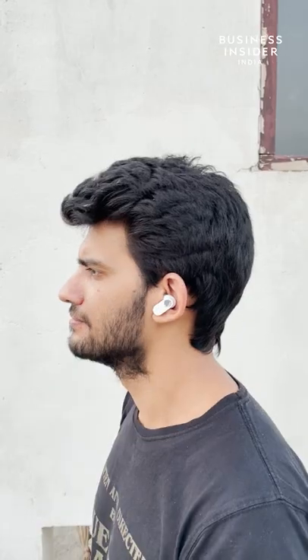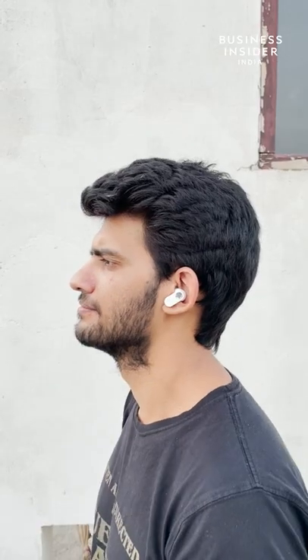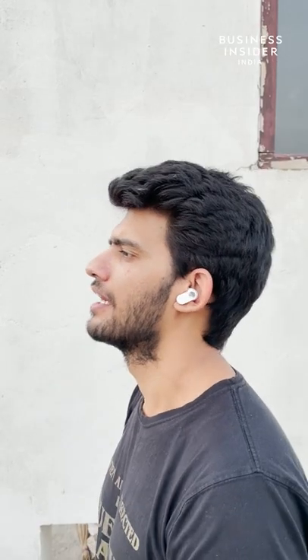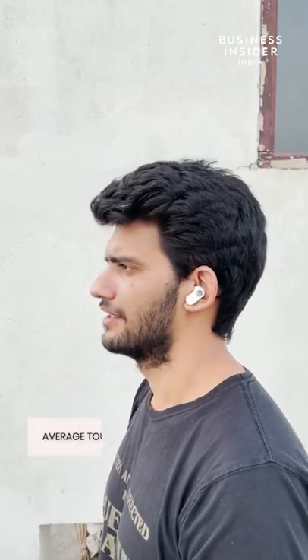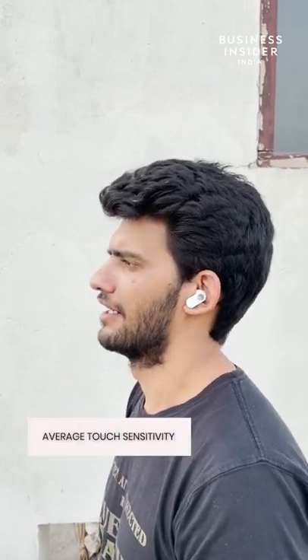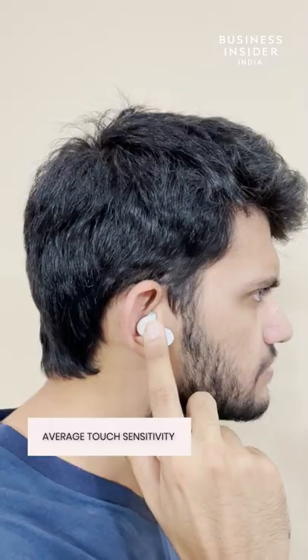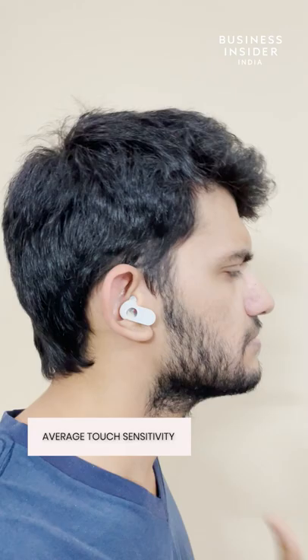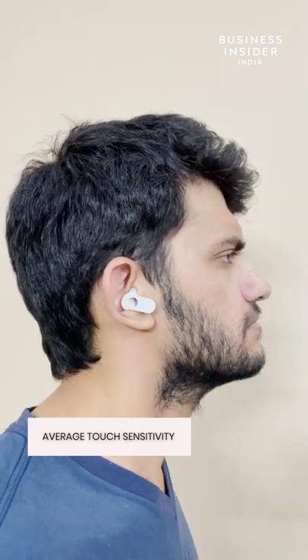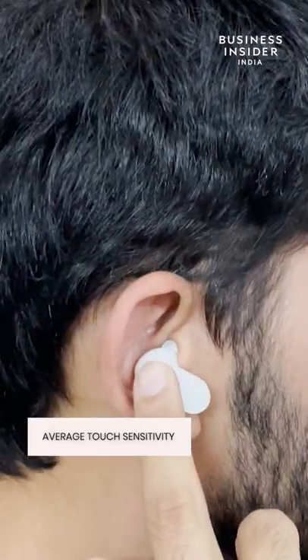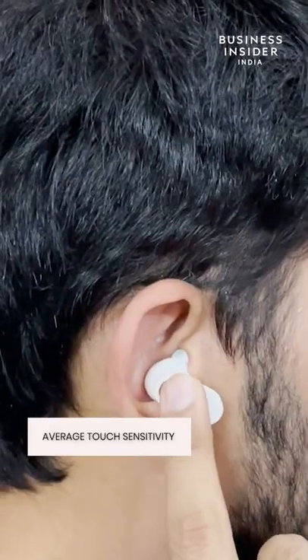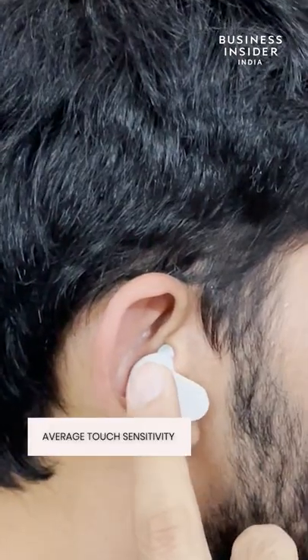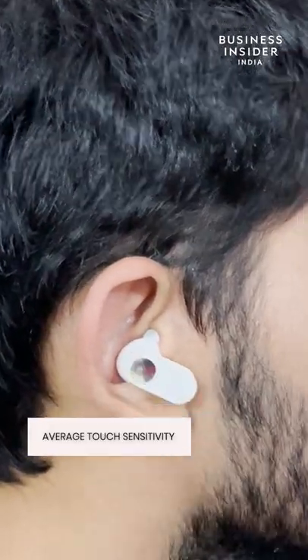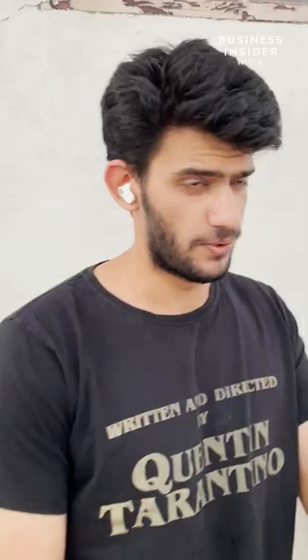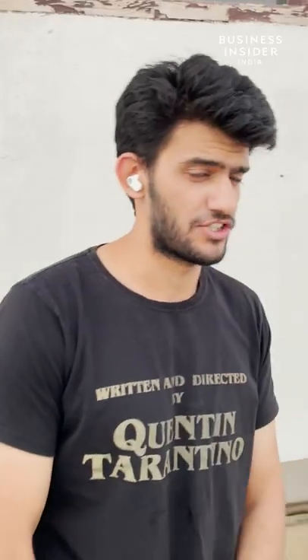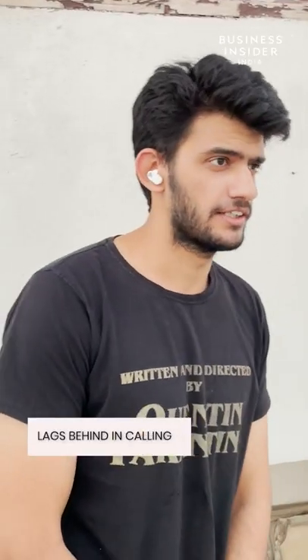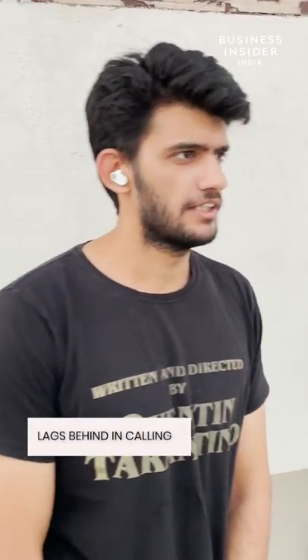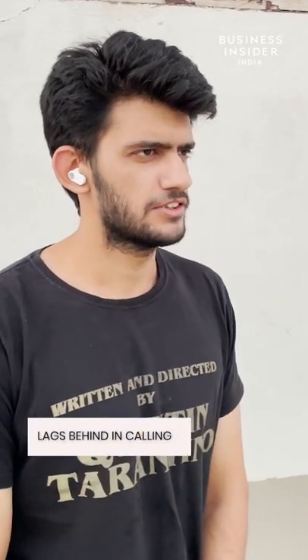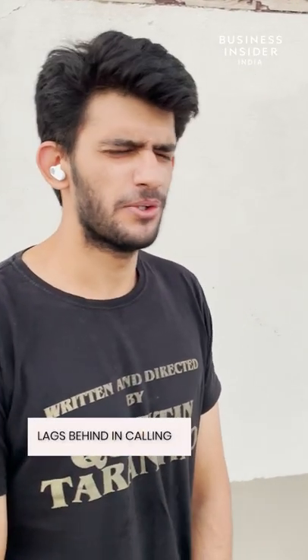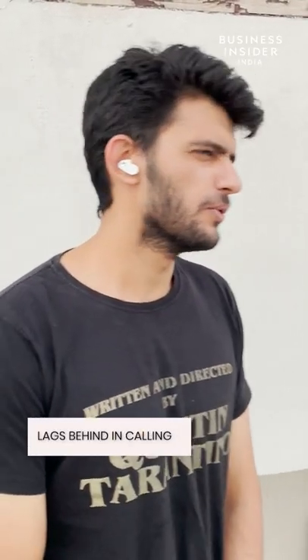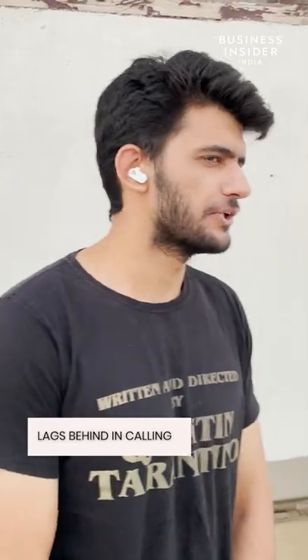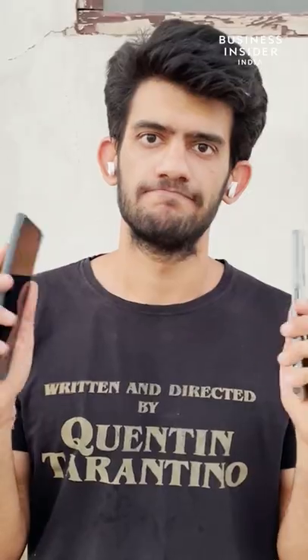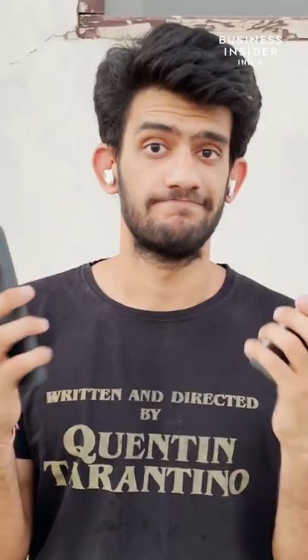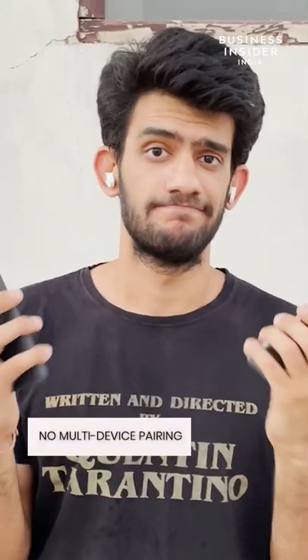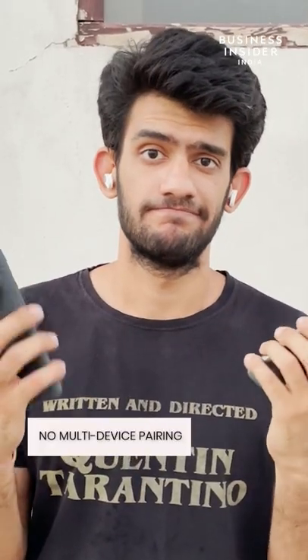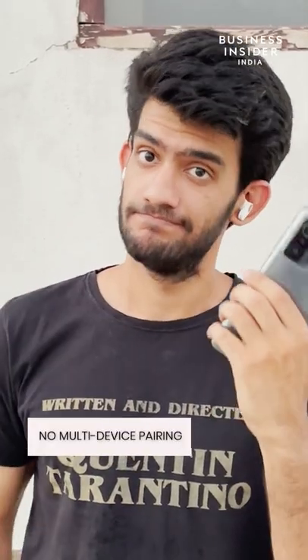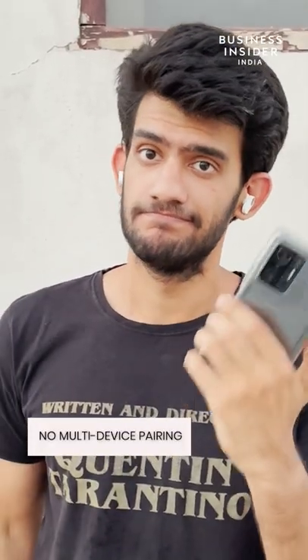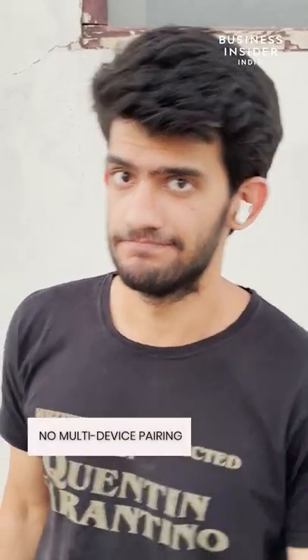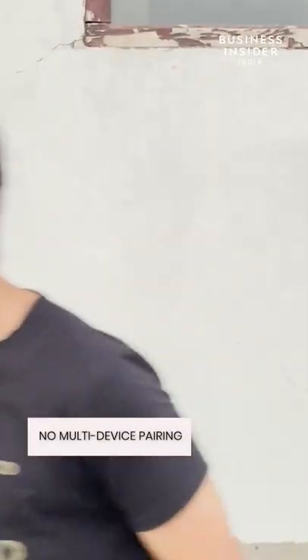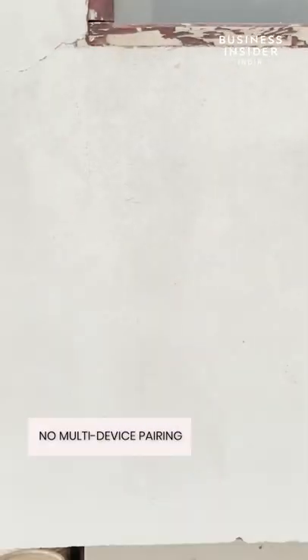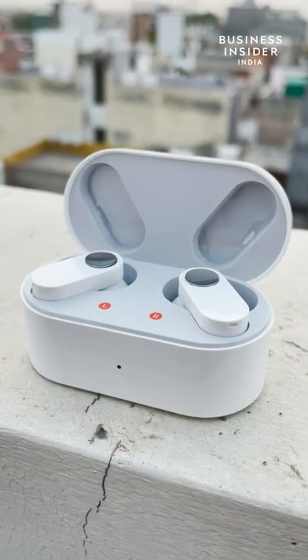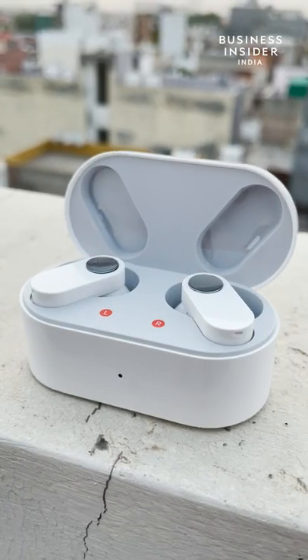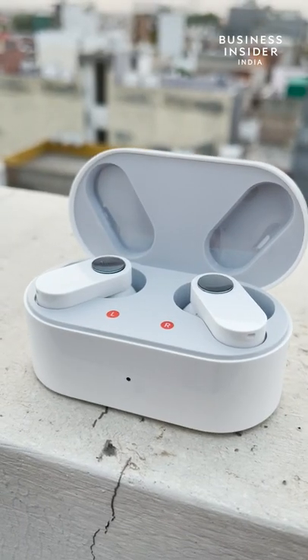Touch gestures on the Buds work well but have a learning curve. Also, there is no gesture for changing volume levels. The microphone quality dips slightly during phone calls. Lack of multi-device pairing is also a letdown as they can only be used with one device at a time.